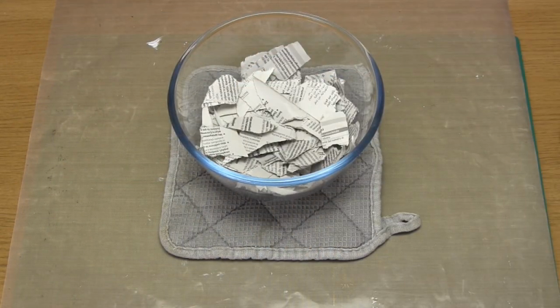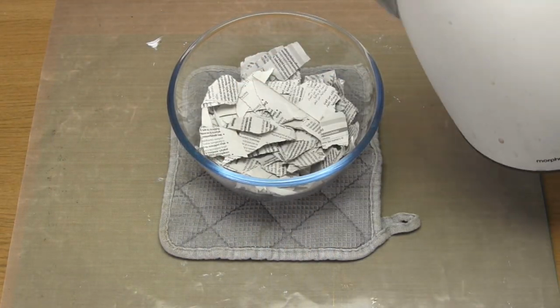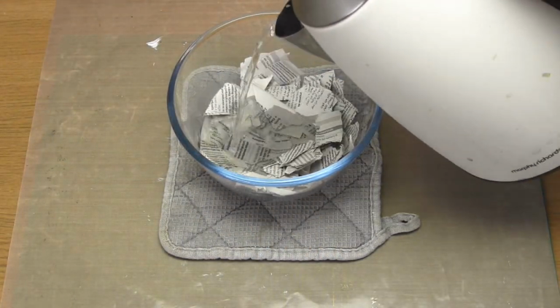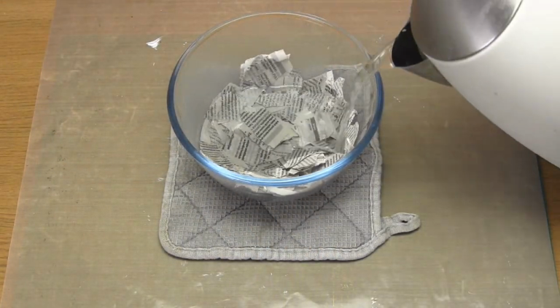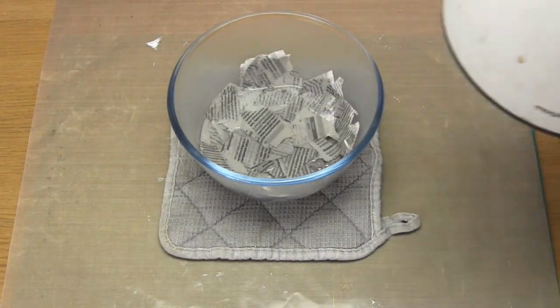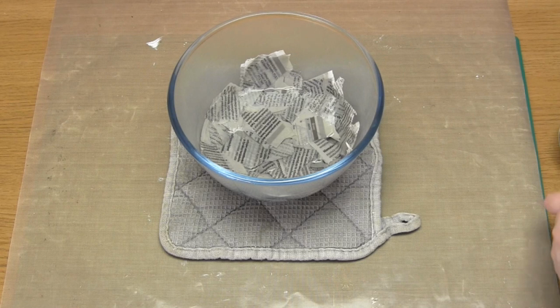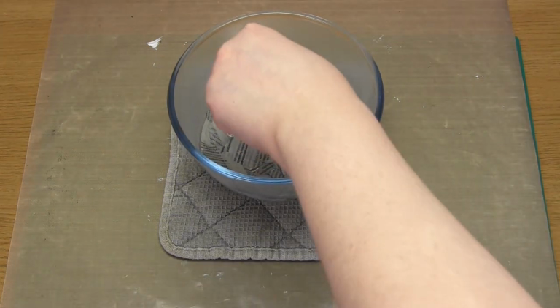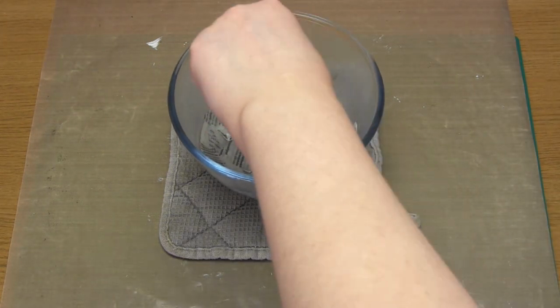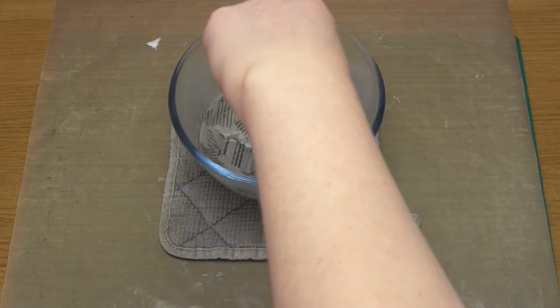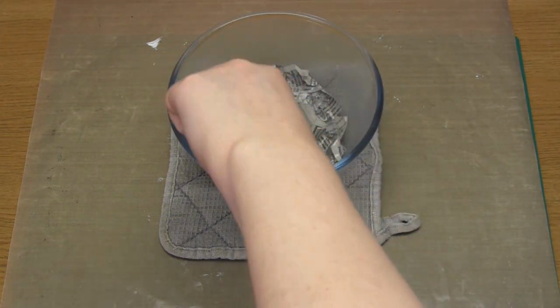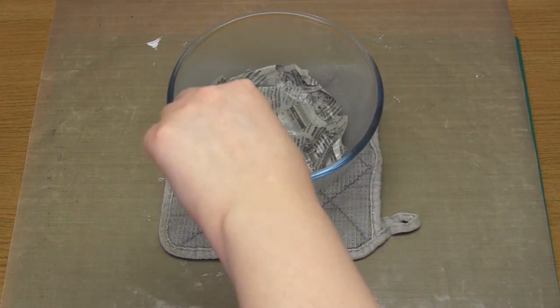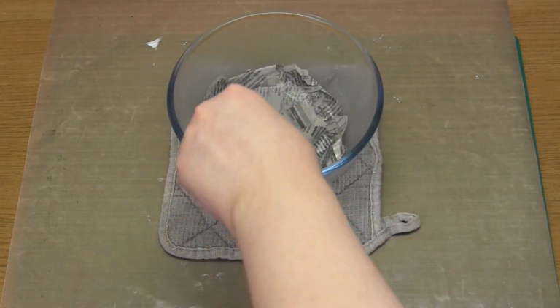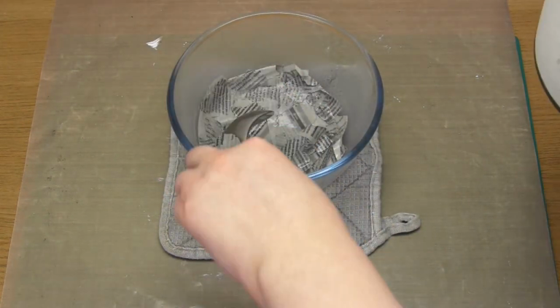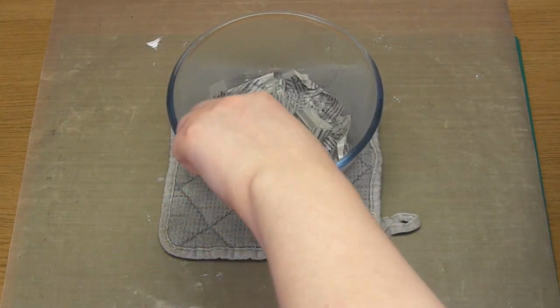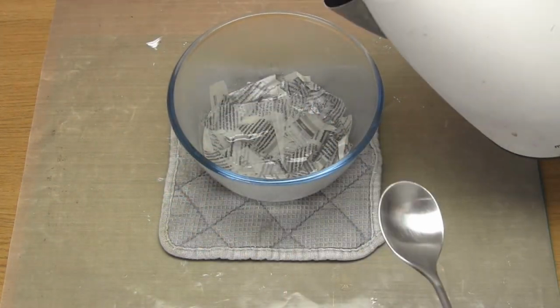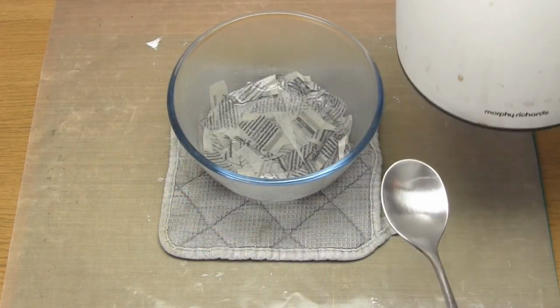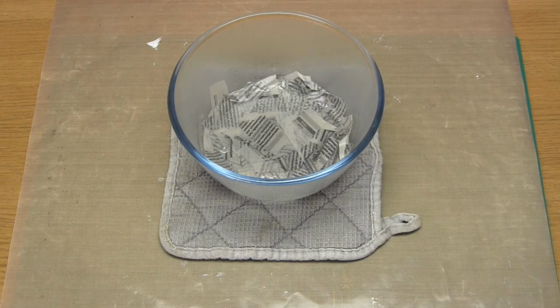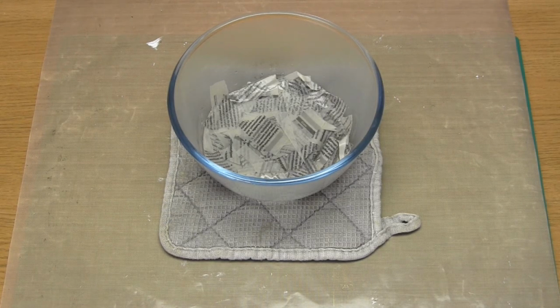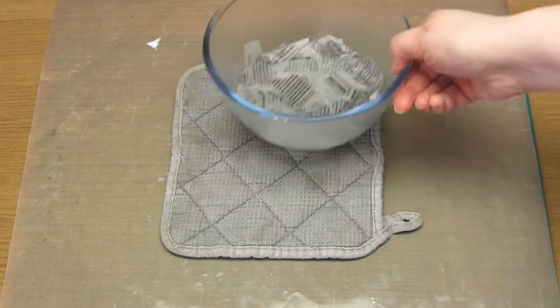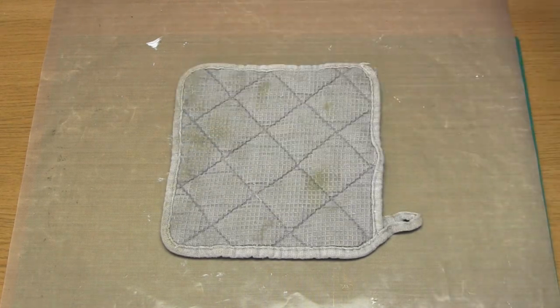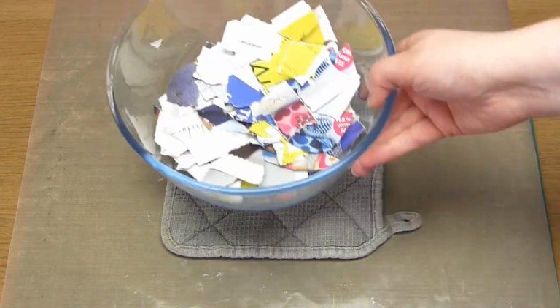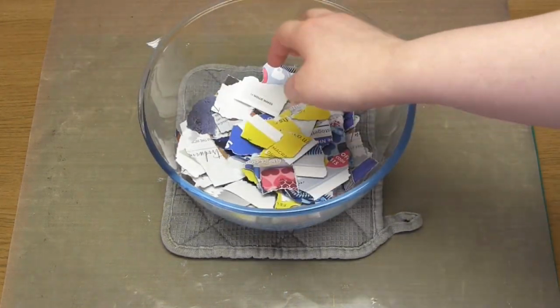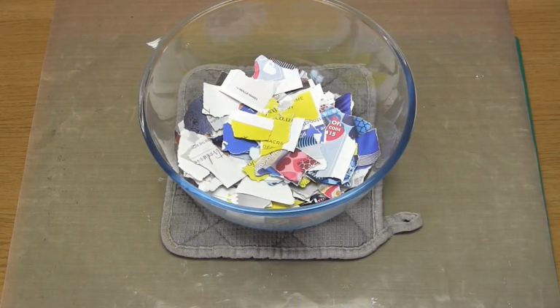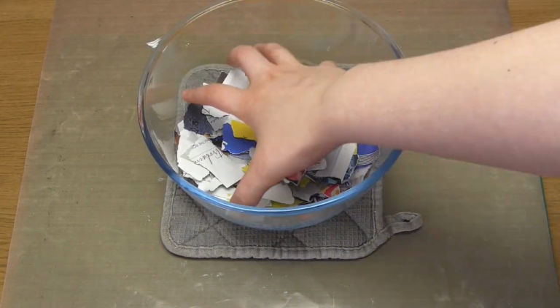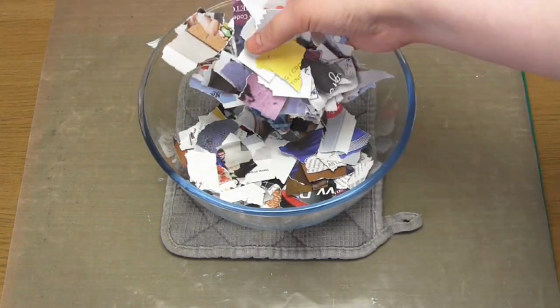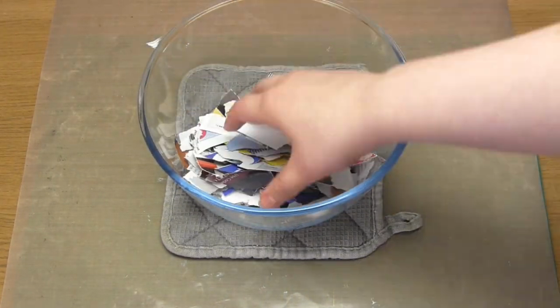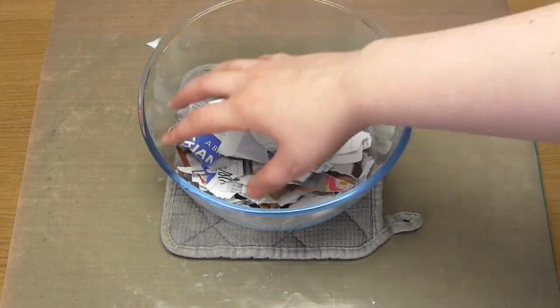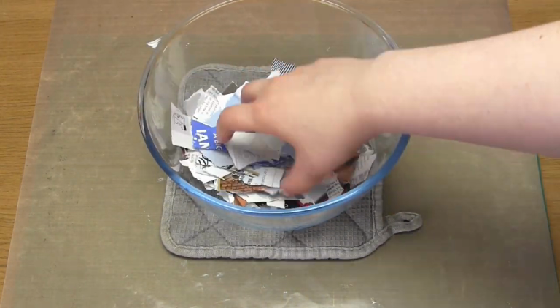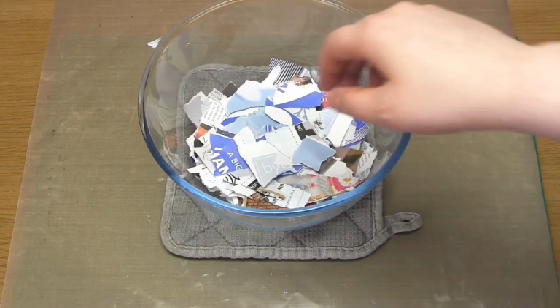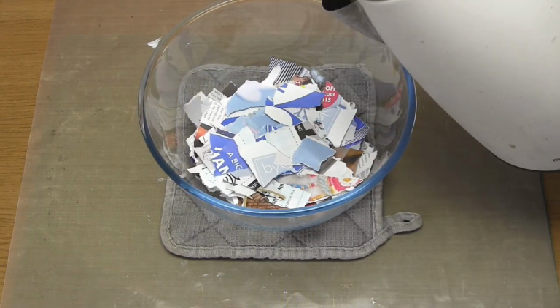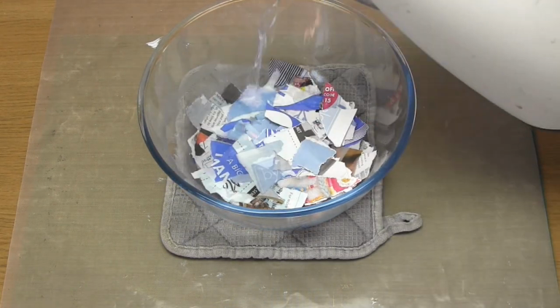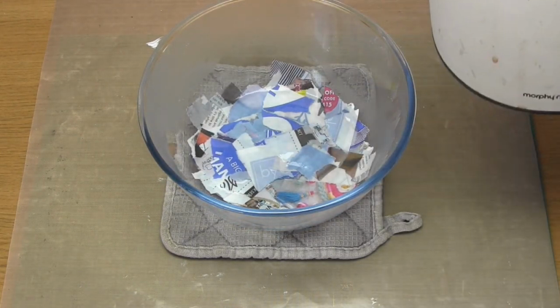Next, add hot water to your bowl, making sure you're covering the paper, and then leave it to soak for at least an hour. You'll want to stir it occasionally just to help break the paper down.